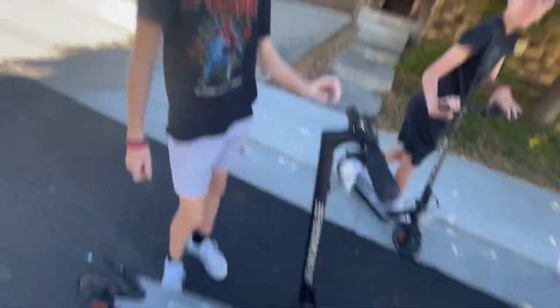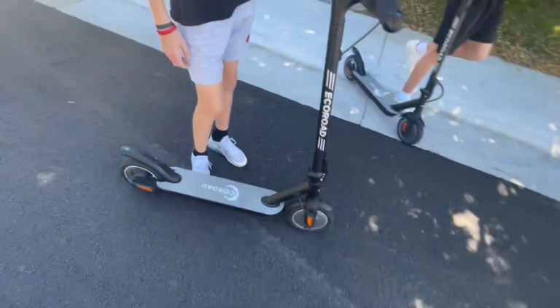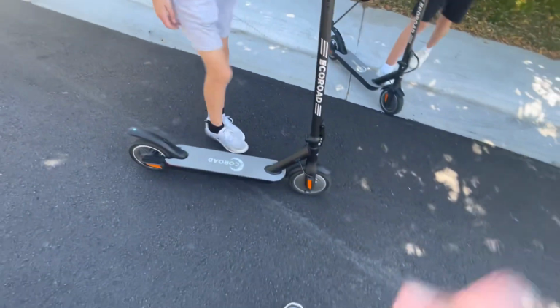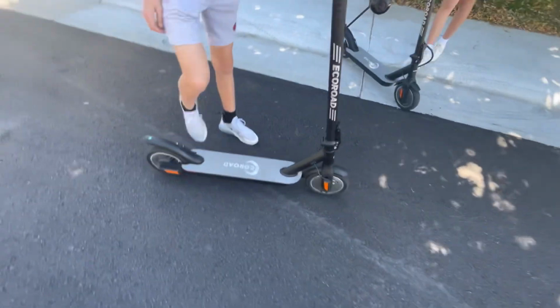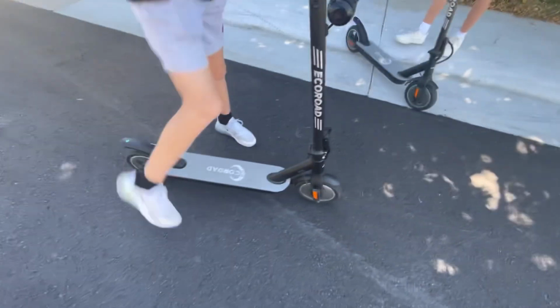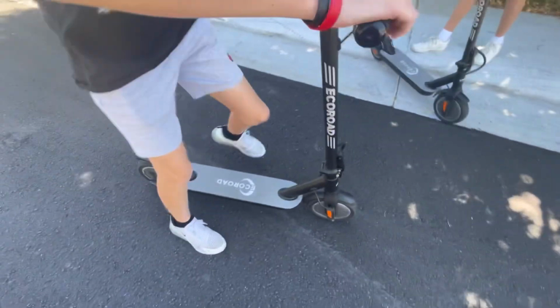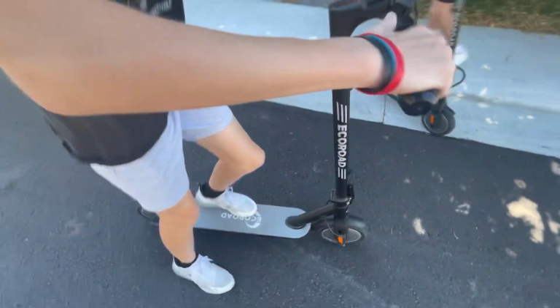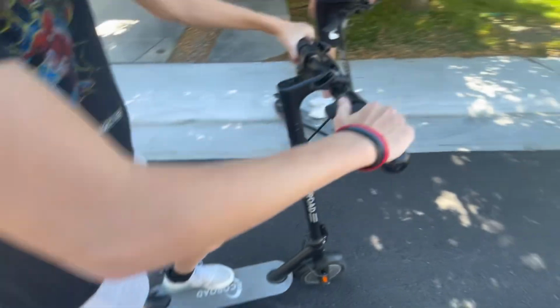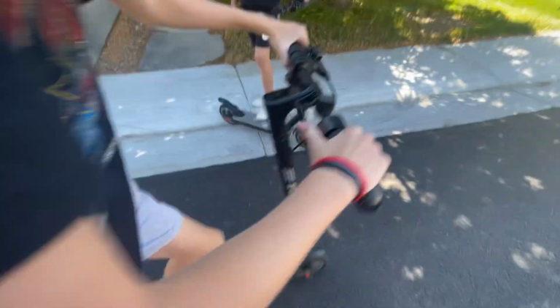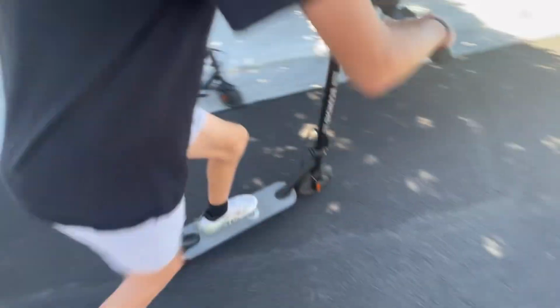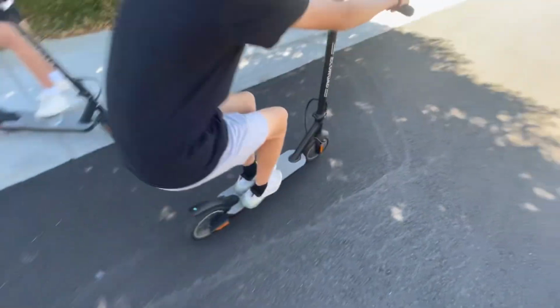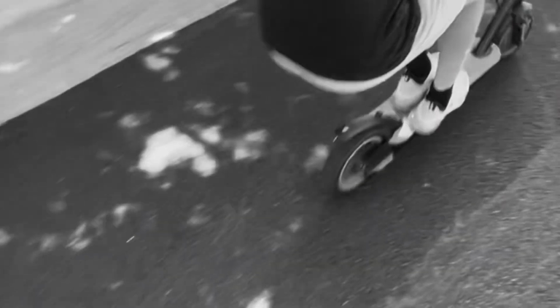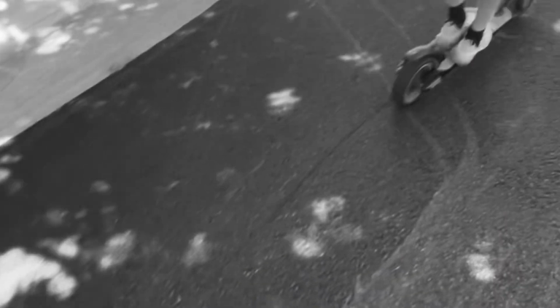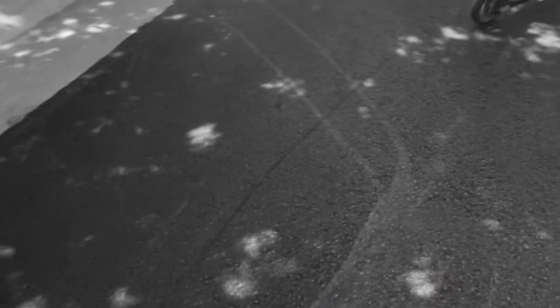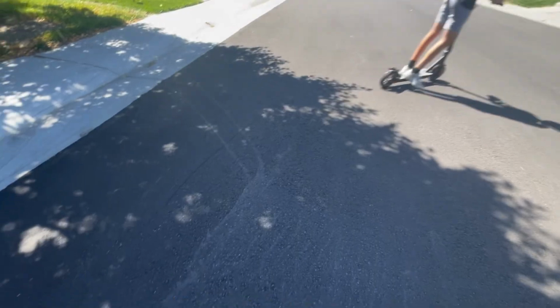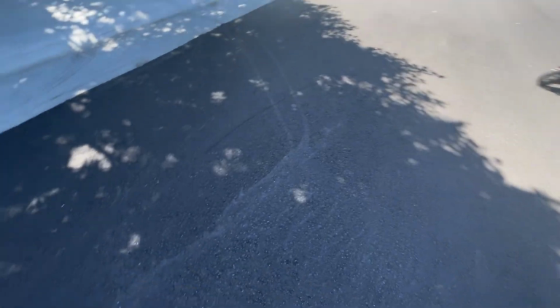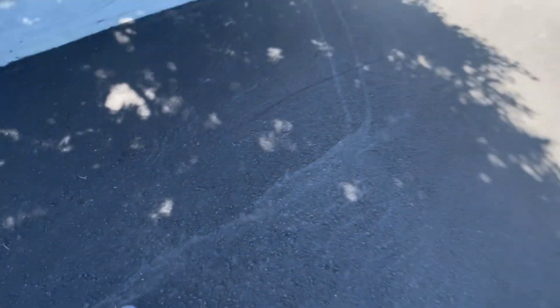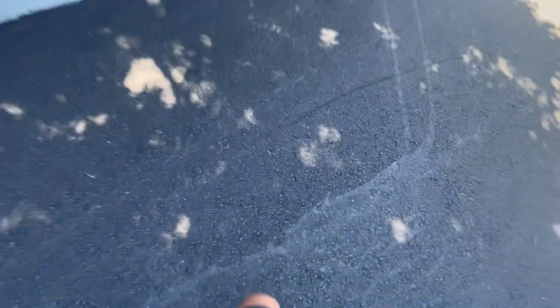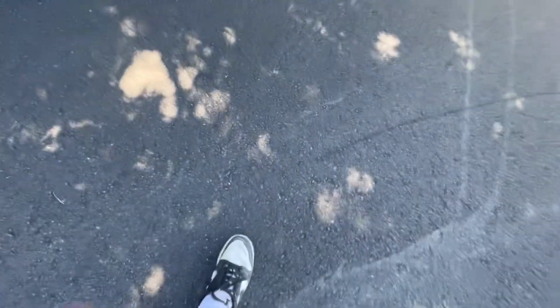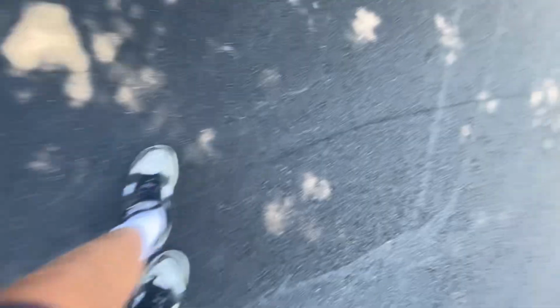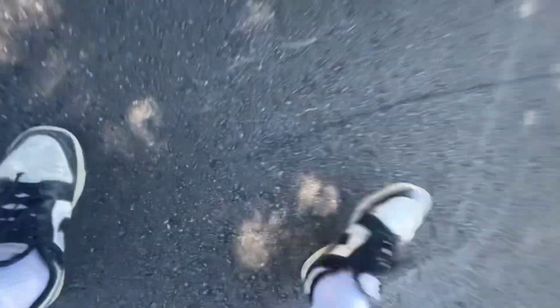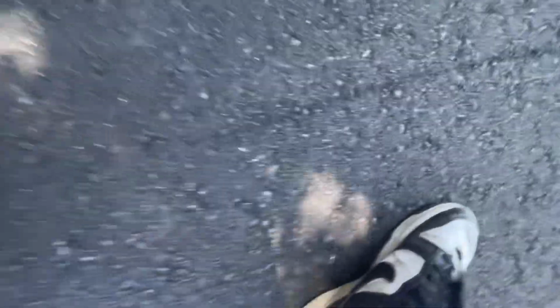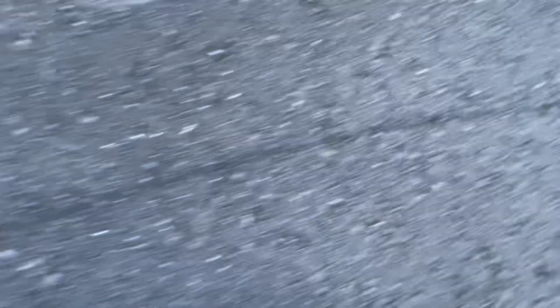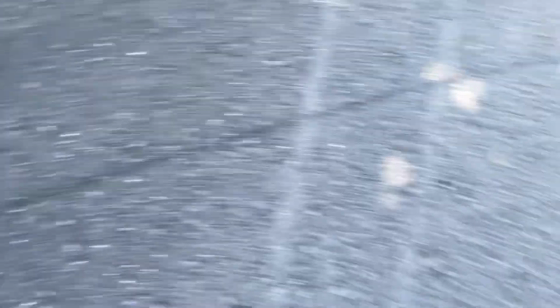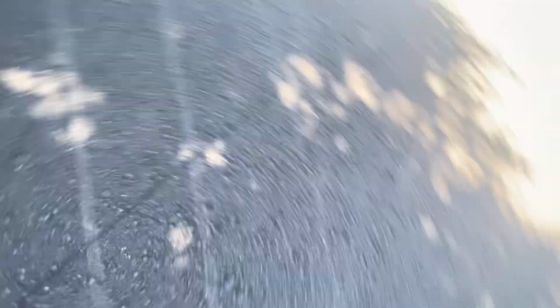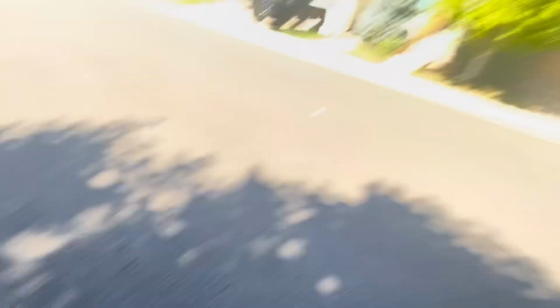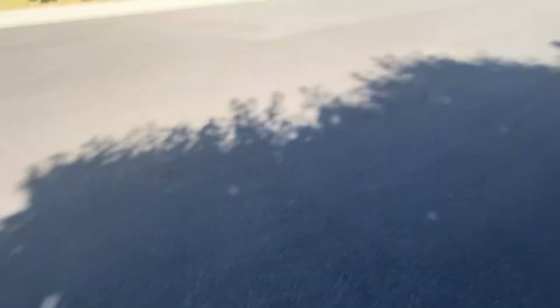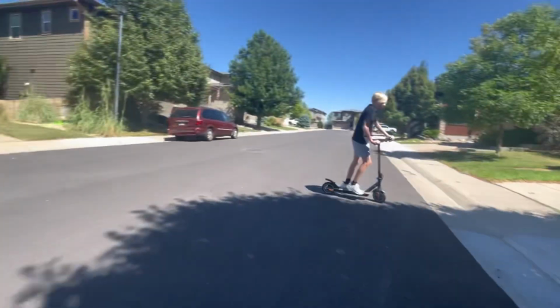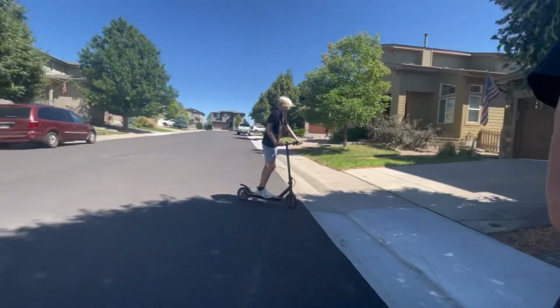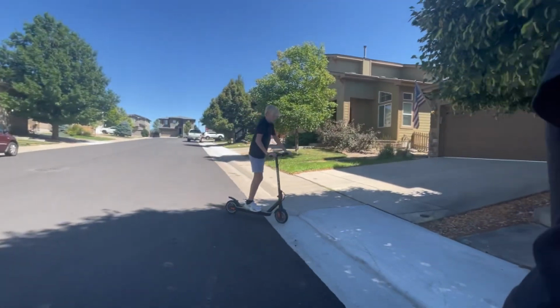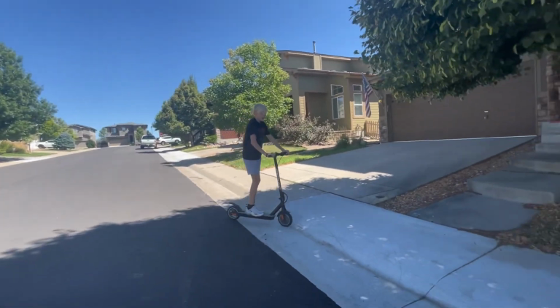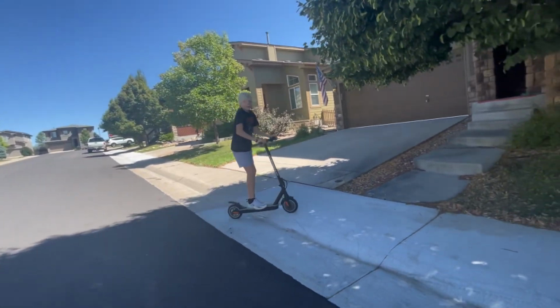First we're going to test burnouts, because why not. But don't do that if you get scooters — it'll ruin the tires. And of course, don't do it on new pavement either.